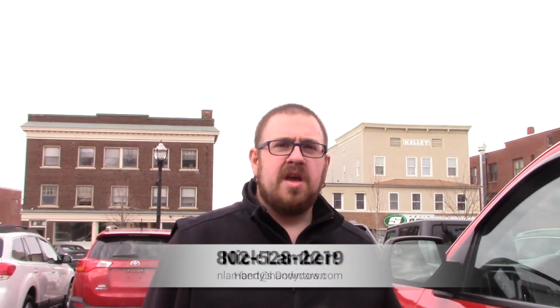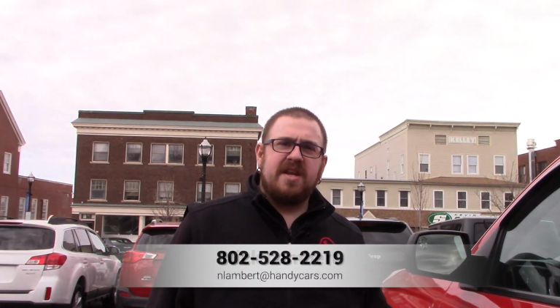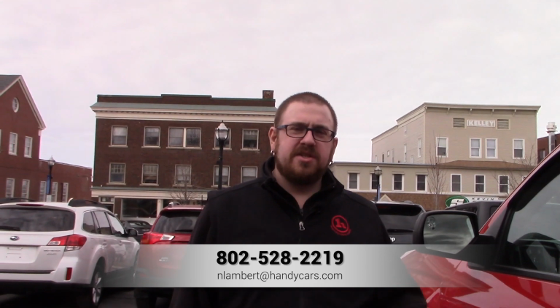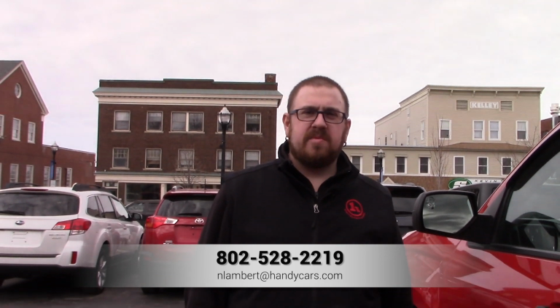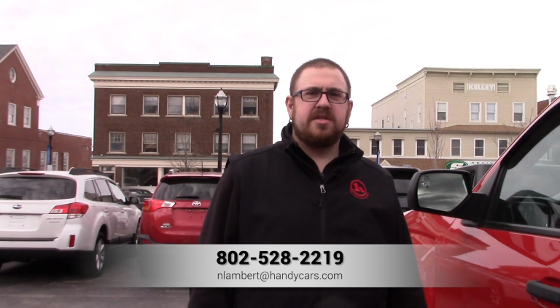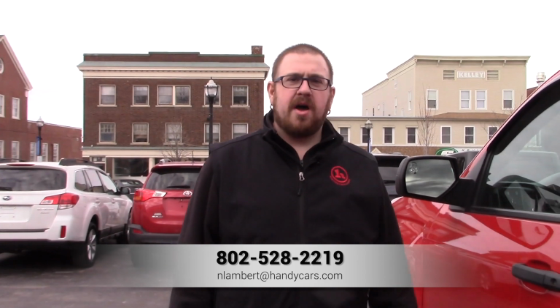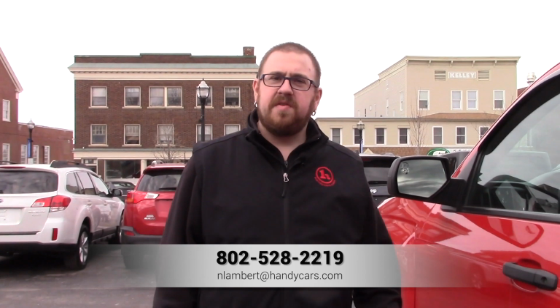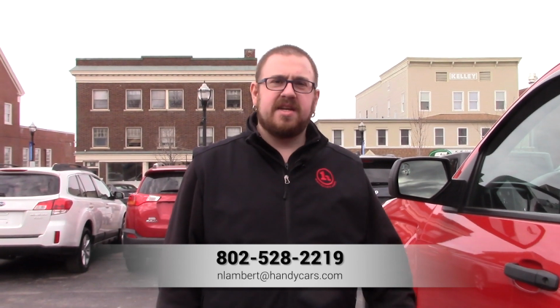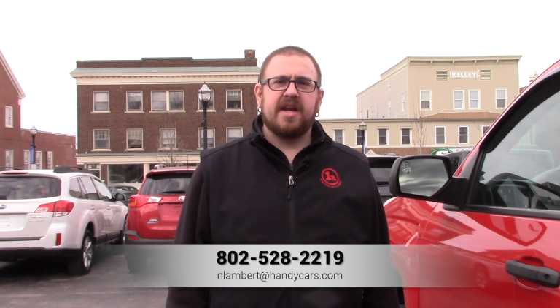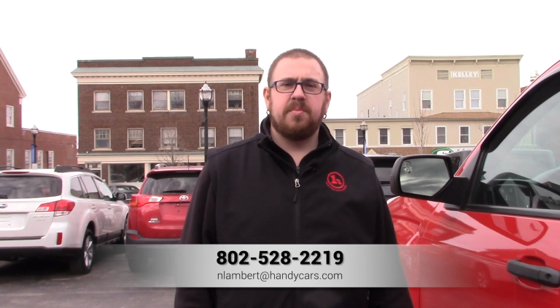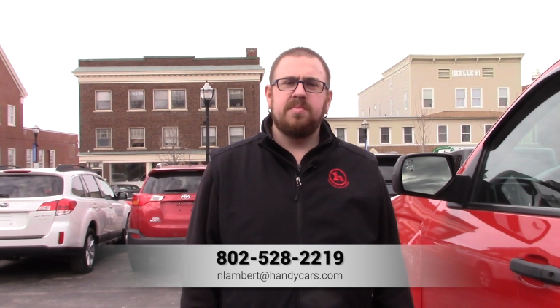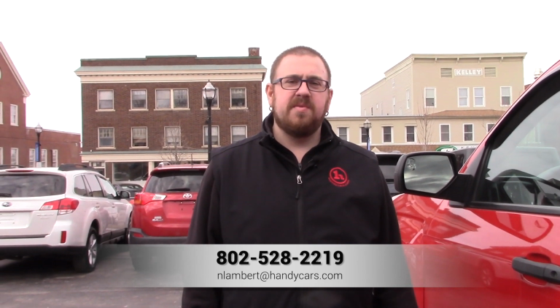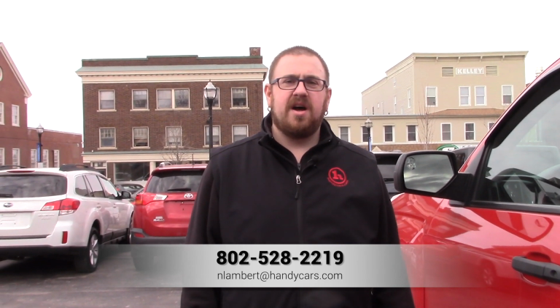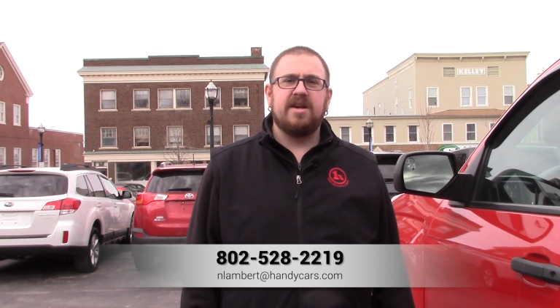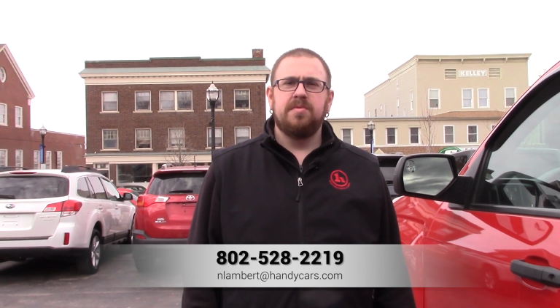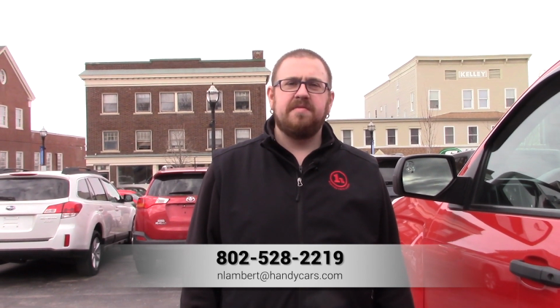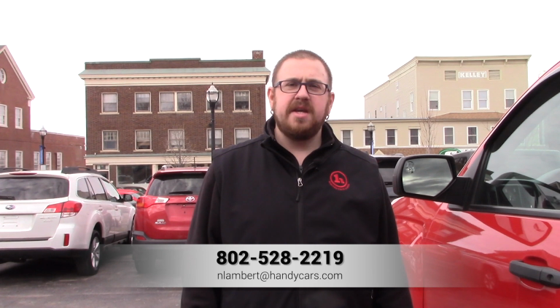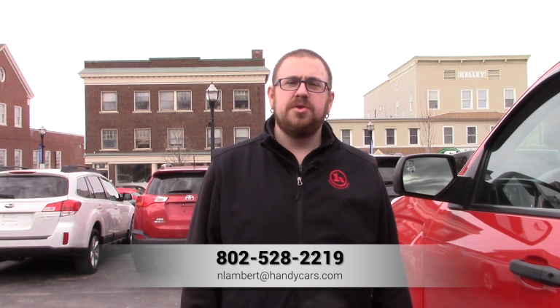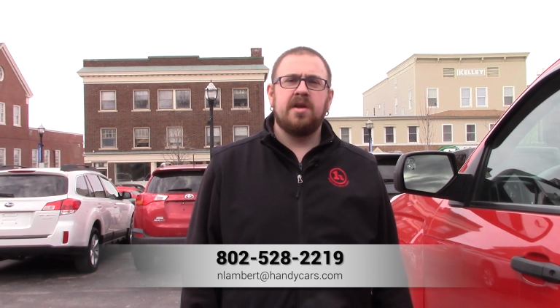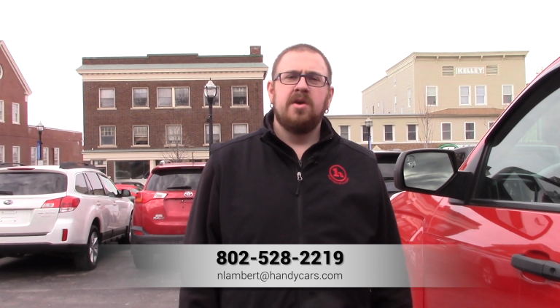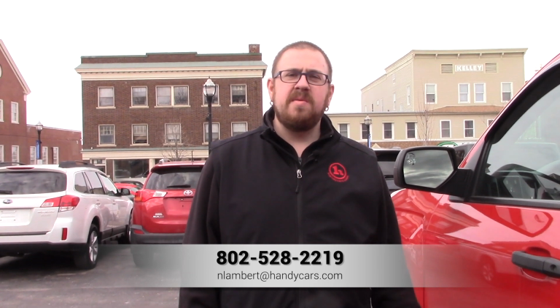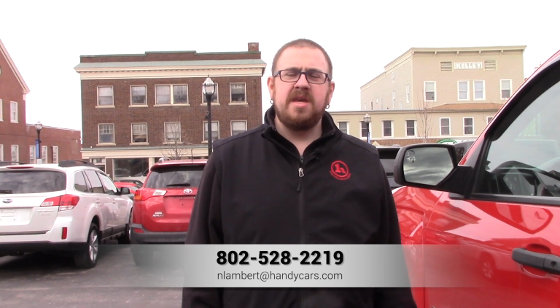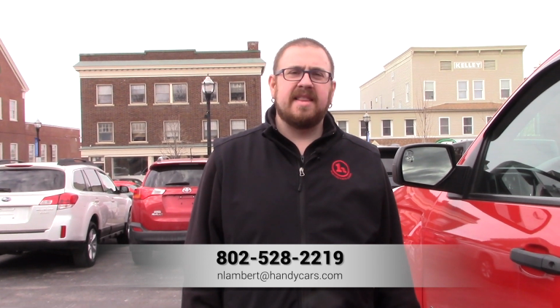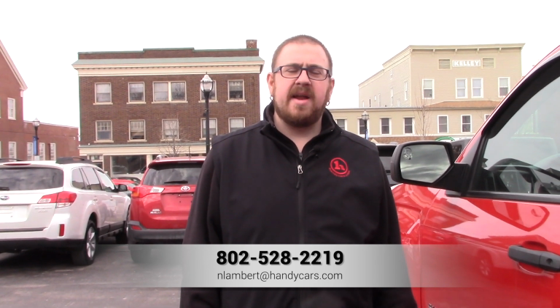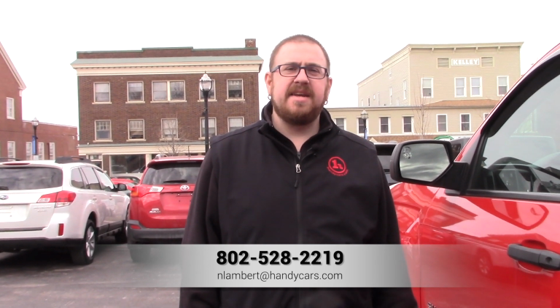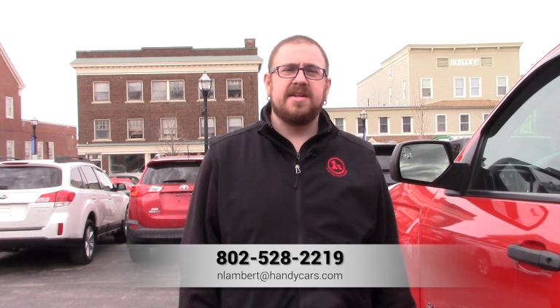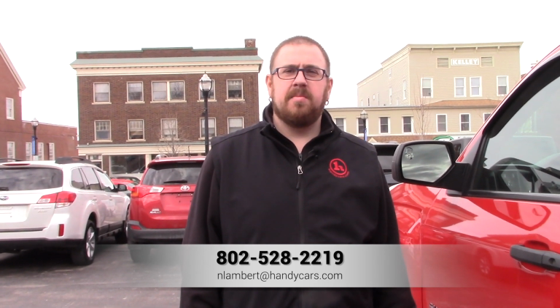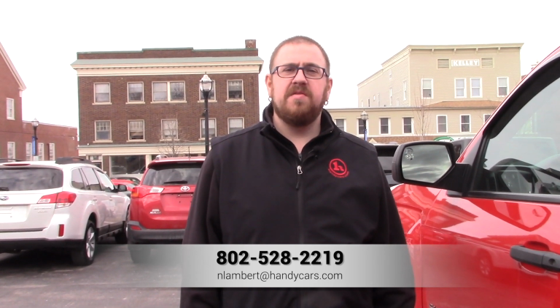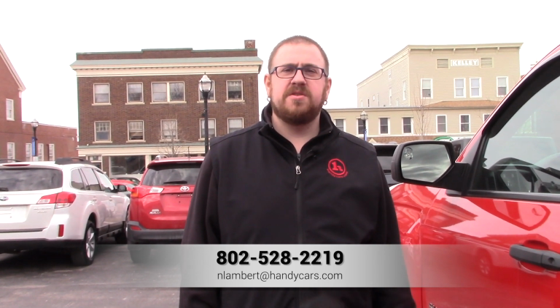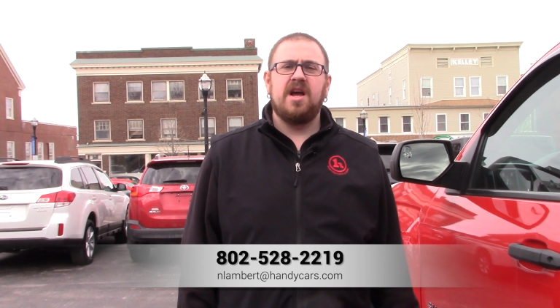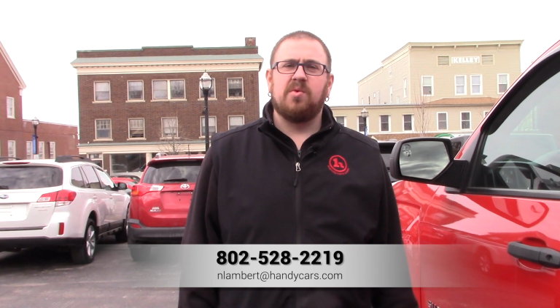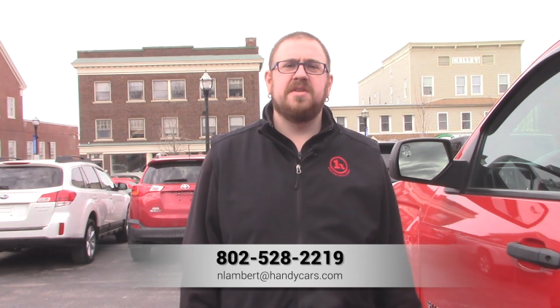If you have any questions at all about this Silverado, or if you'd like to come check it out in person, please give me a call at 802-528-2219 or email me at nlambert@handycars.com. Thank you very much for your time, have a wonderful day.